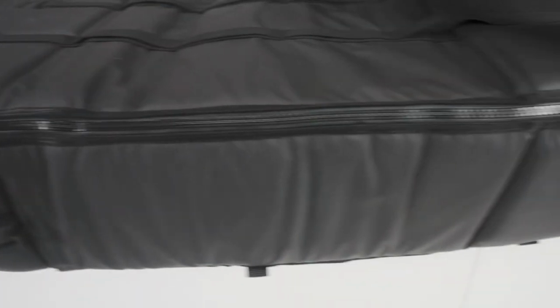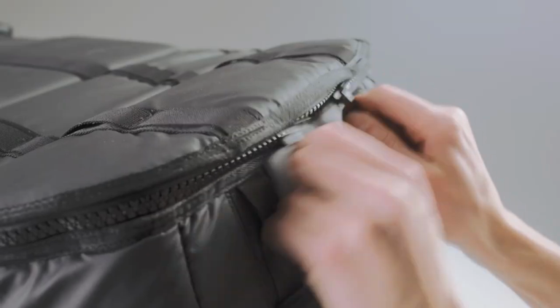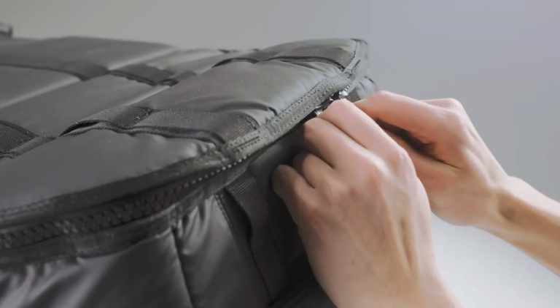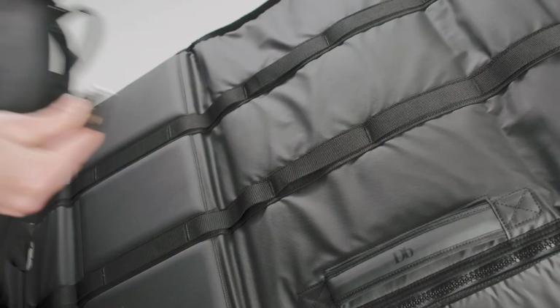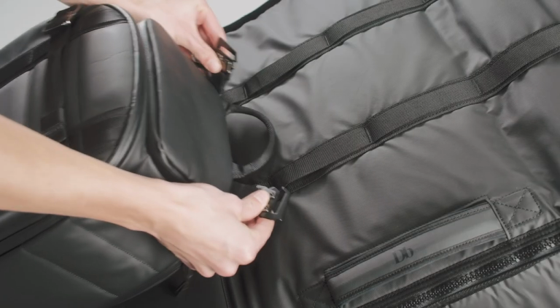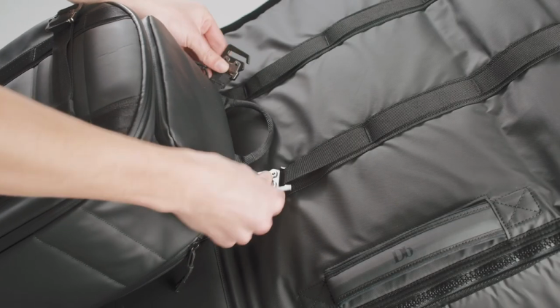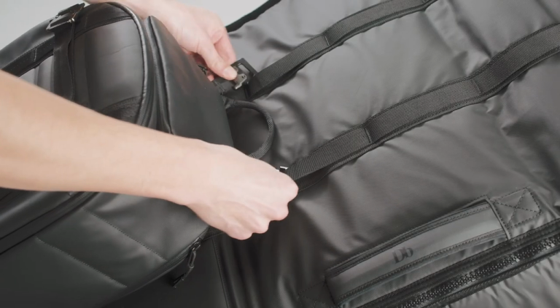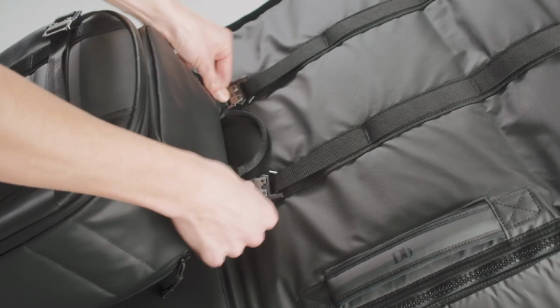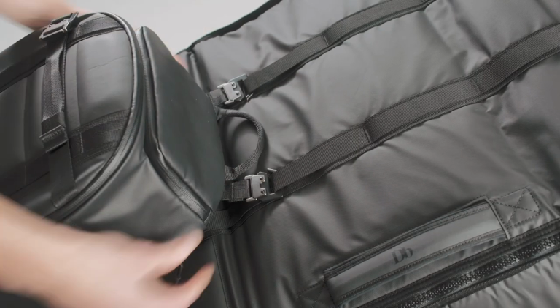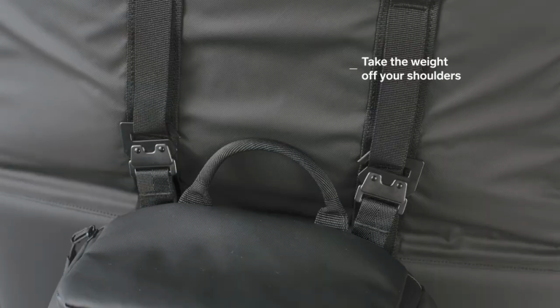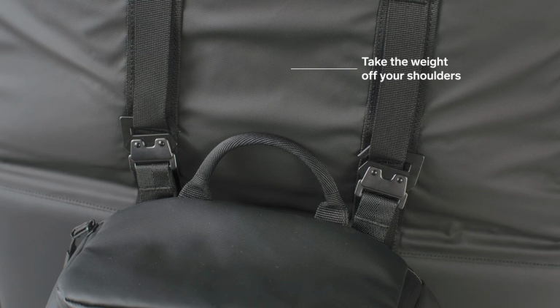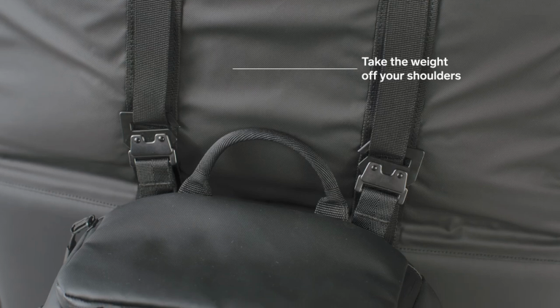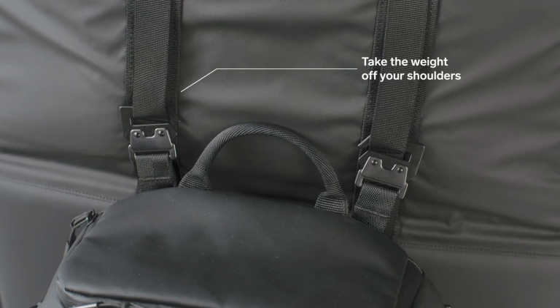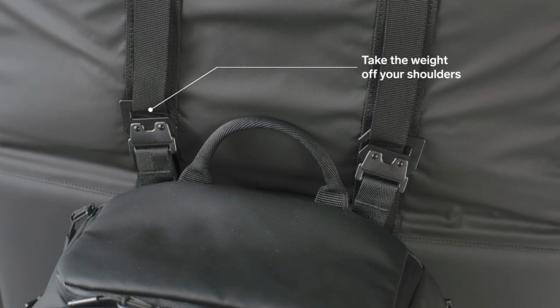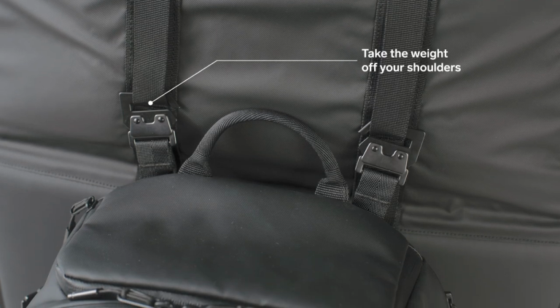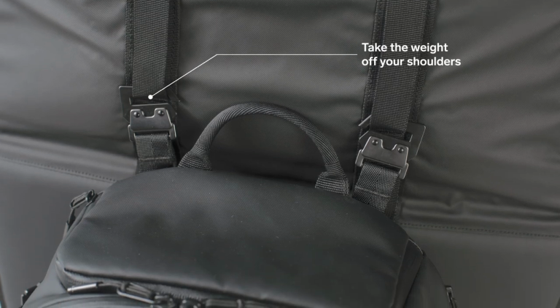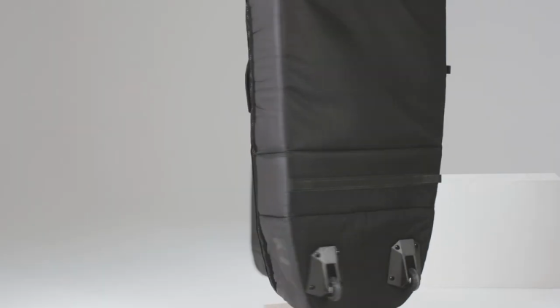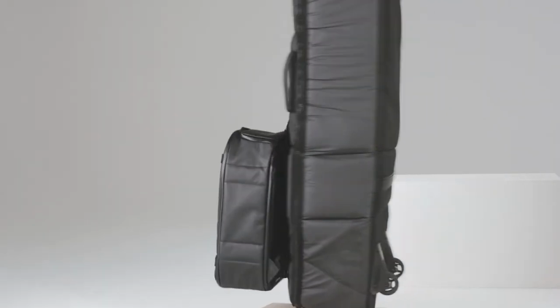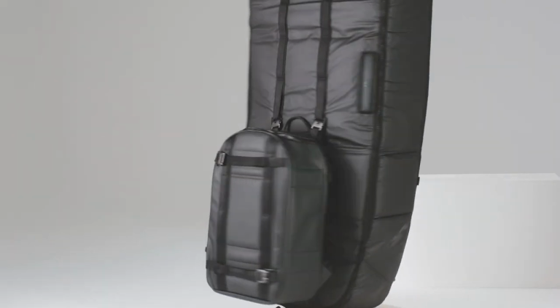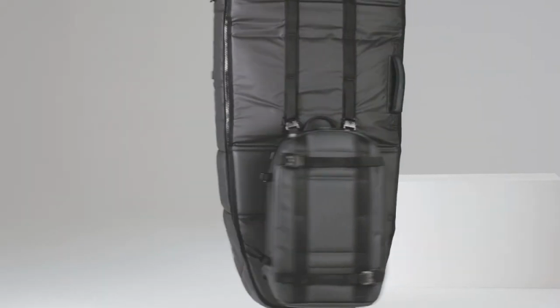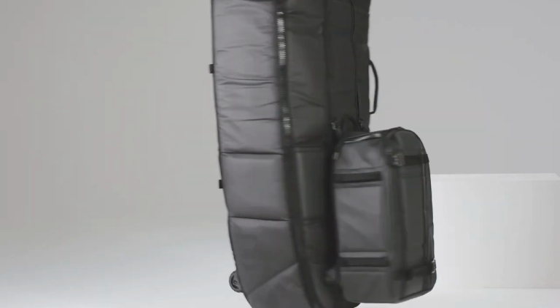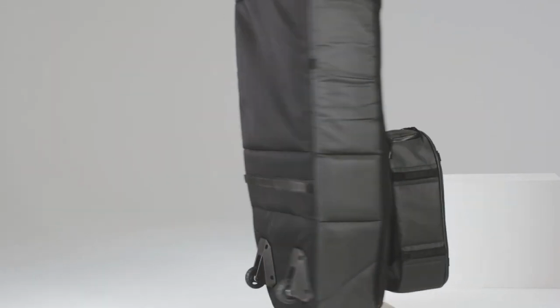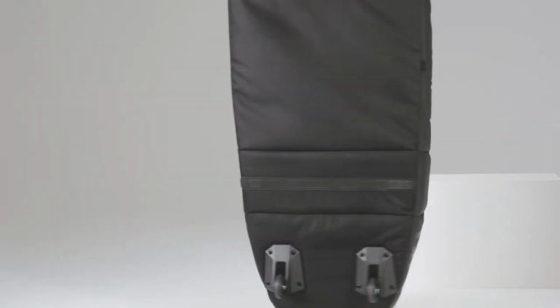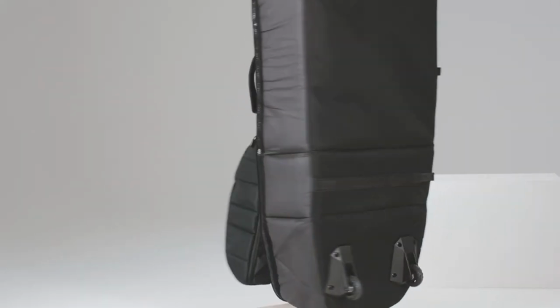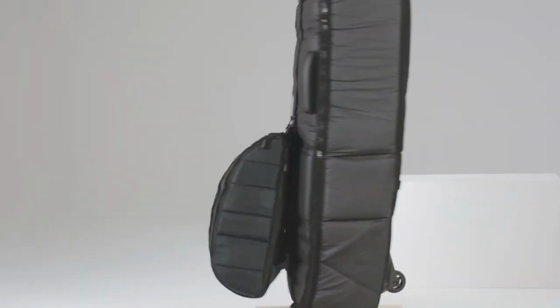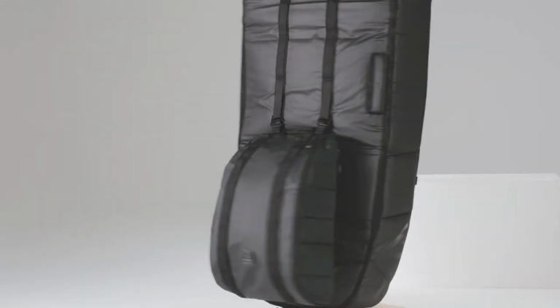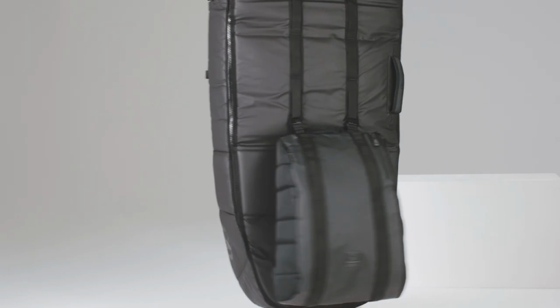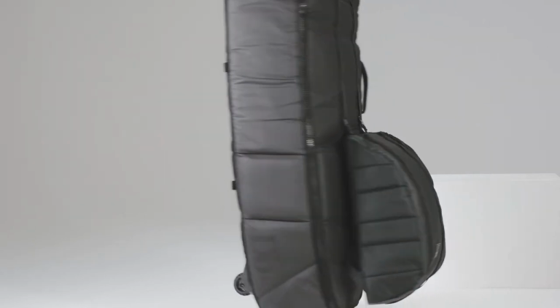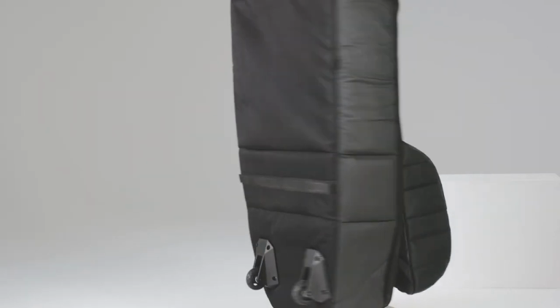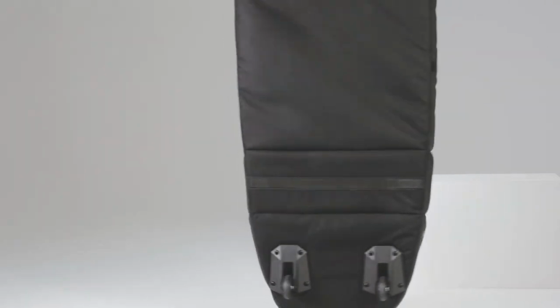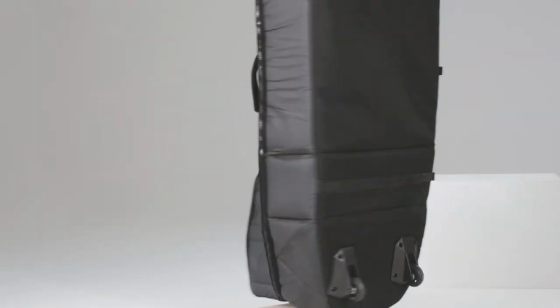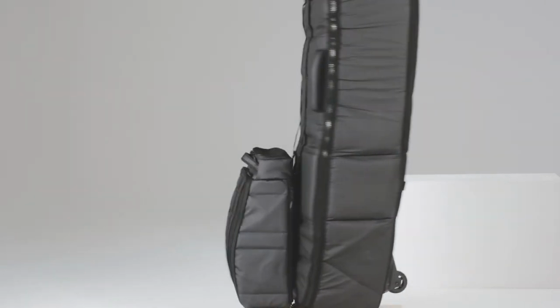The surfboard coffin has the patented hookup system, meaning that you can attach this bag to any of our rollers and basically just stroll with ease through more or less any environment.